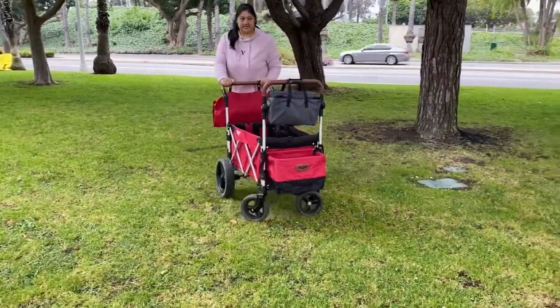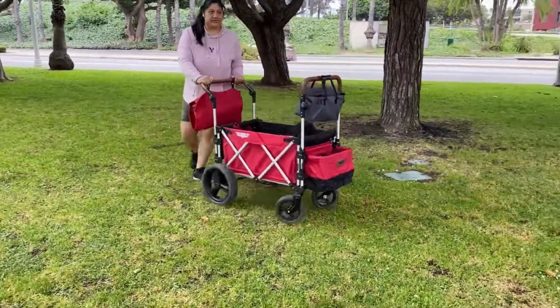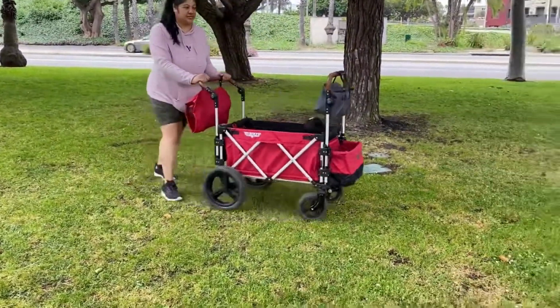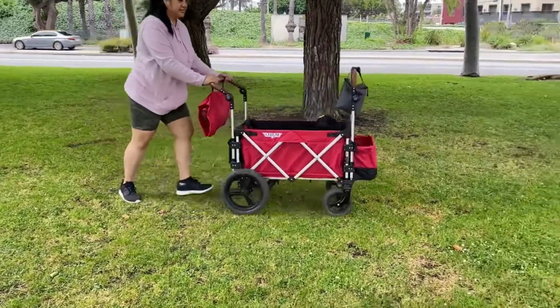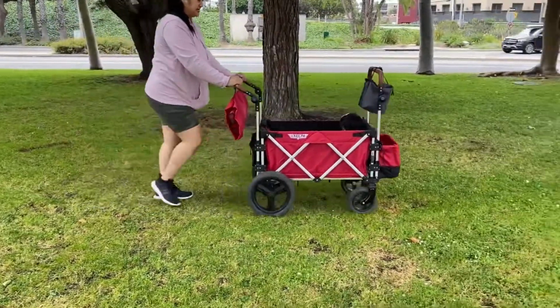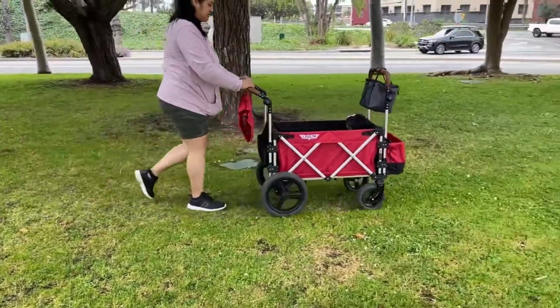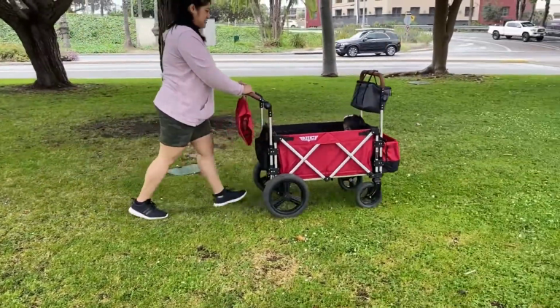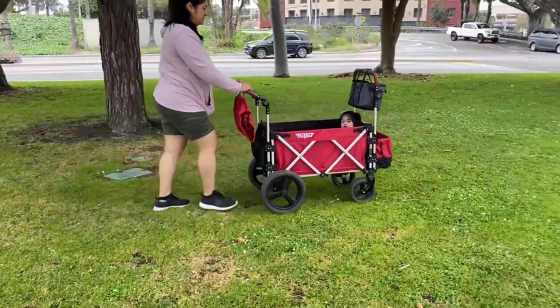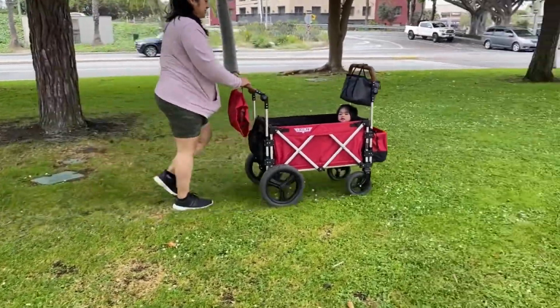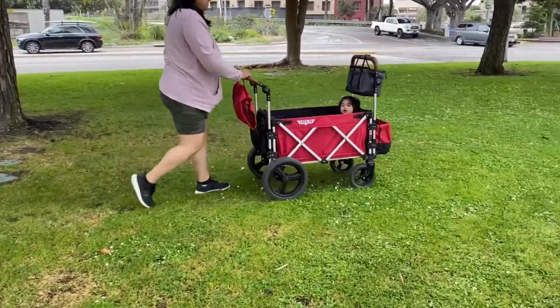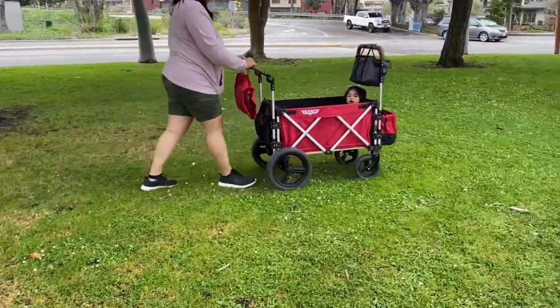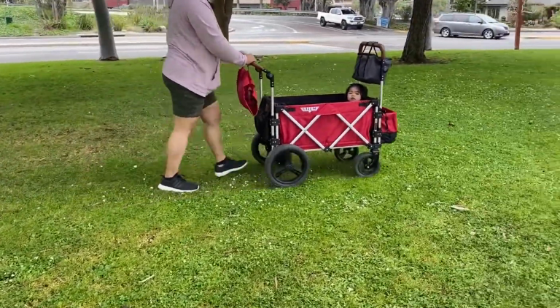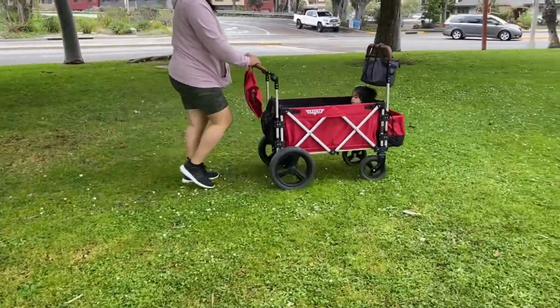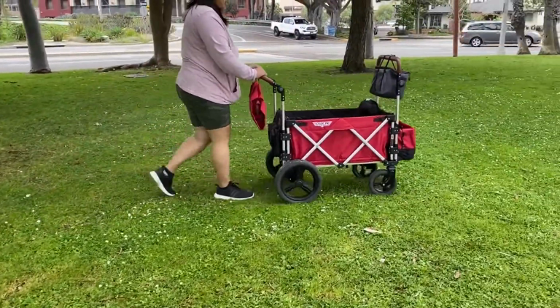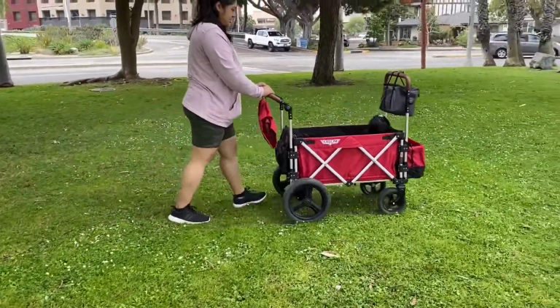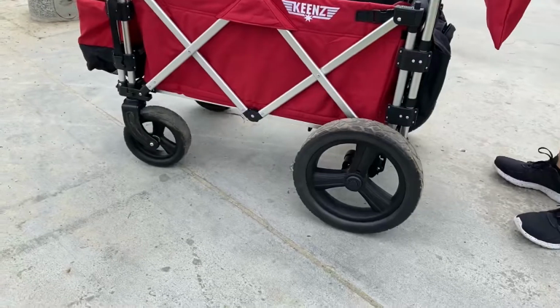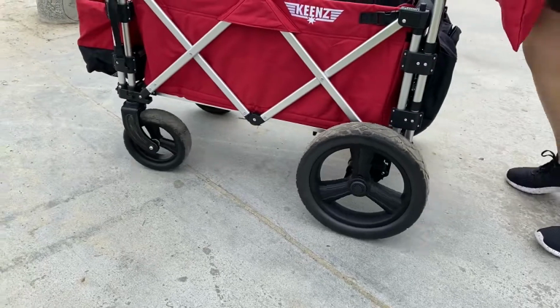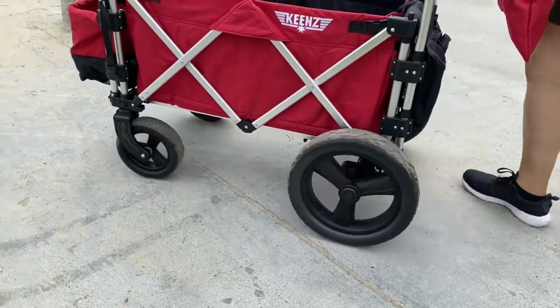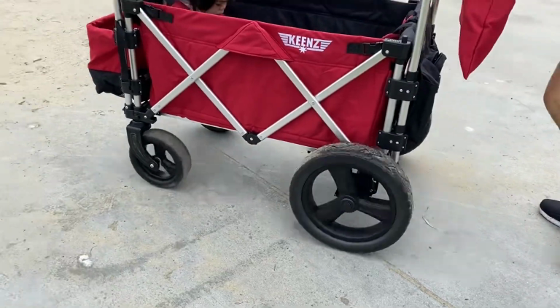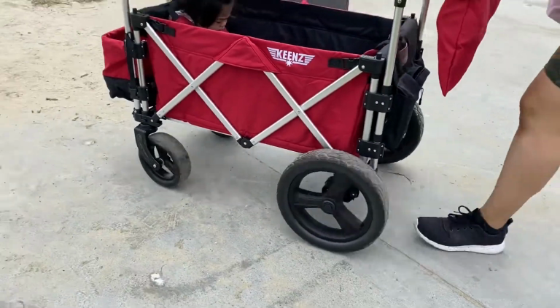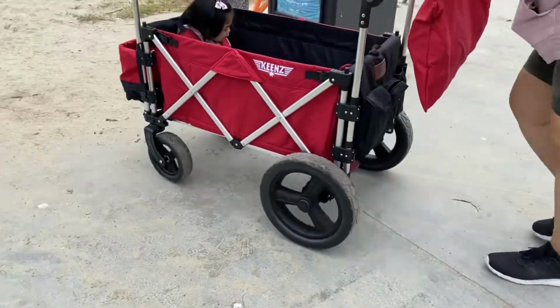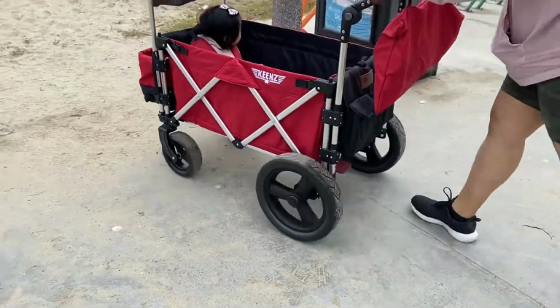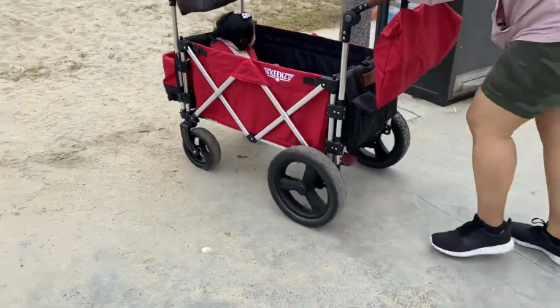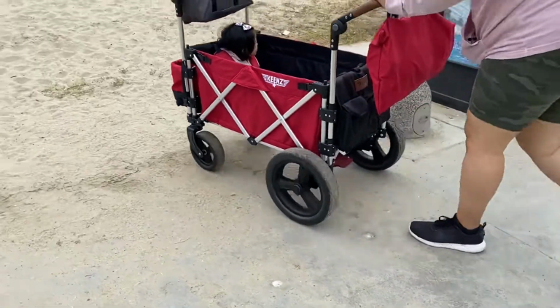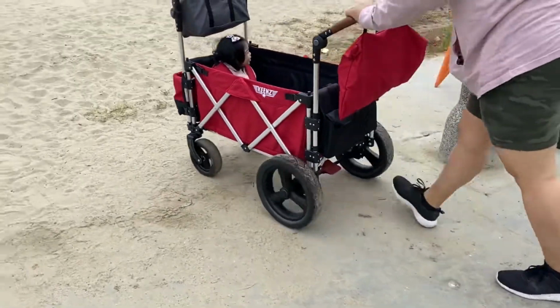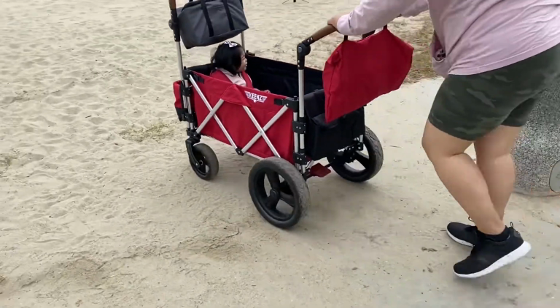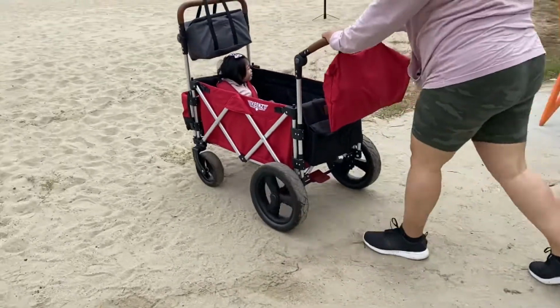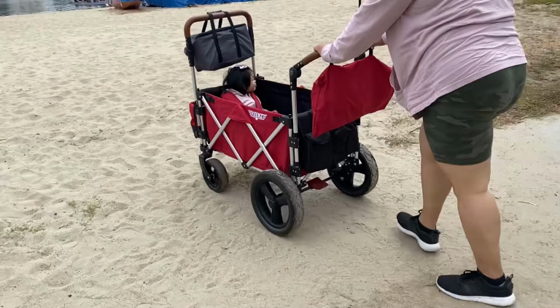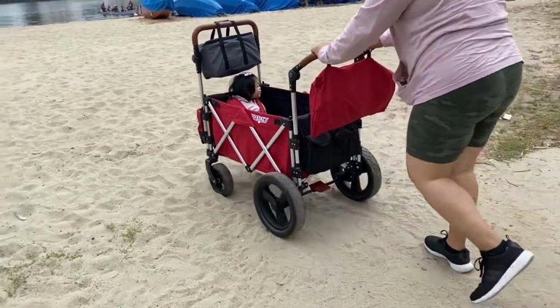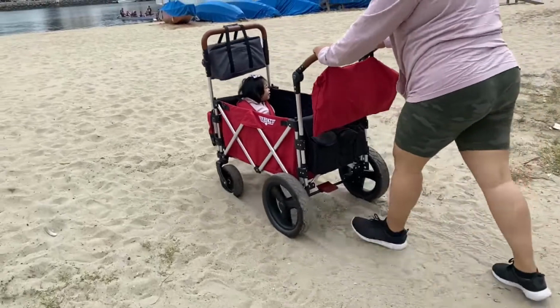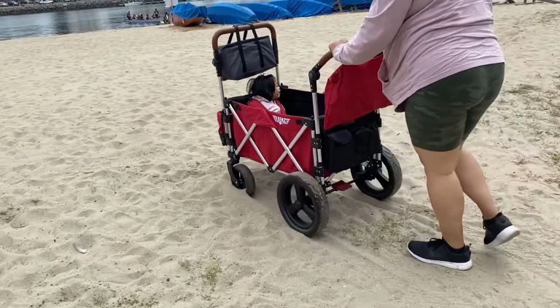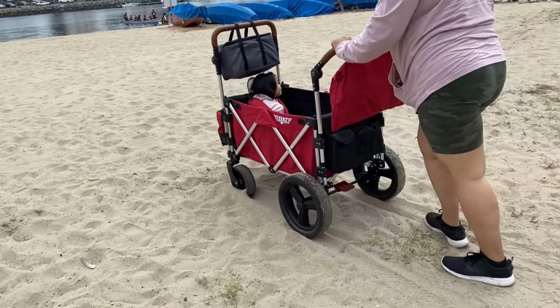On the rugged, bumpy grass area, it was easy to push and maneuver even with all the weight inside. Once we got to the beach, however, pushing in soft sand was a no-go, so I began pulling and leading with the bigger wheels.